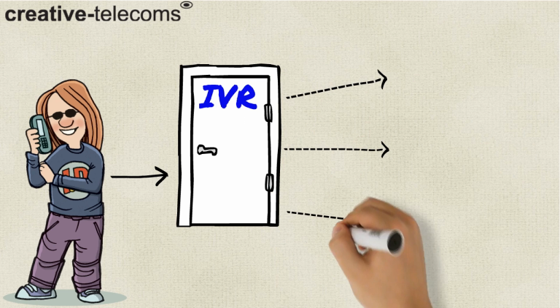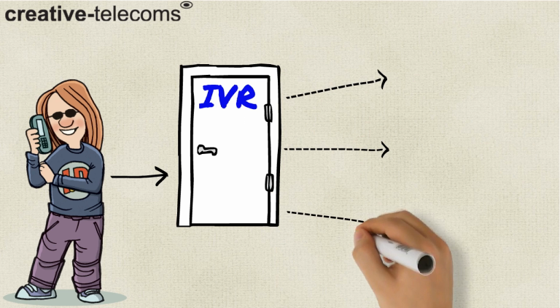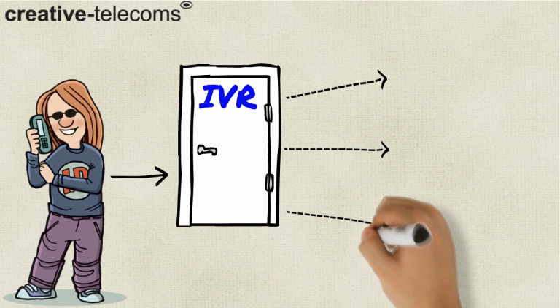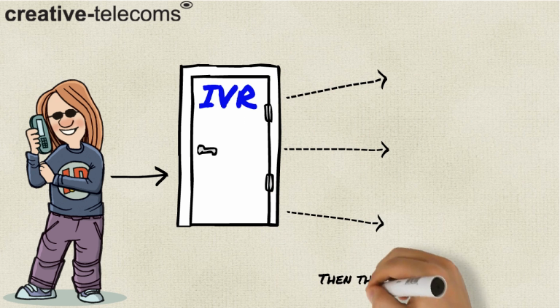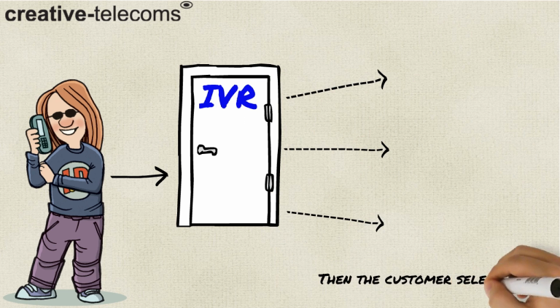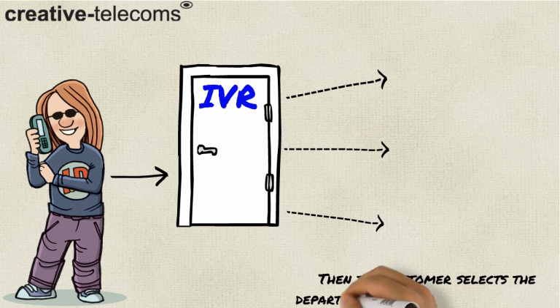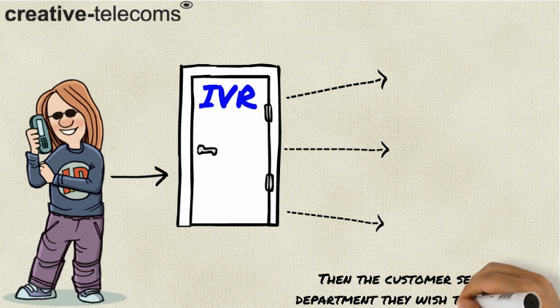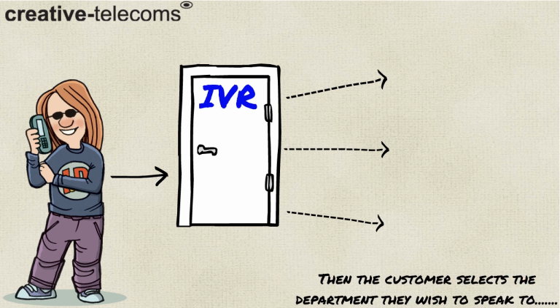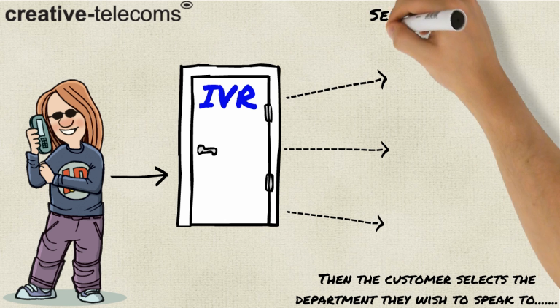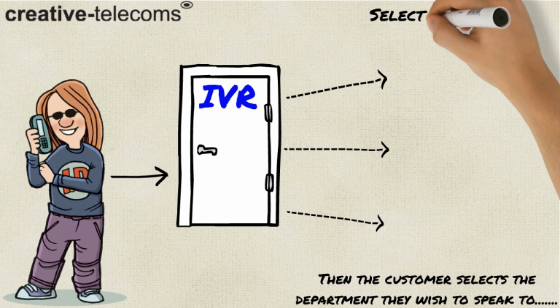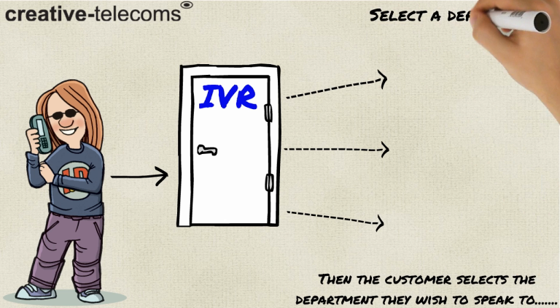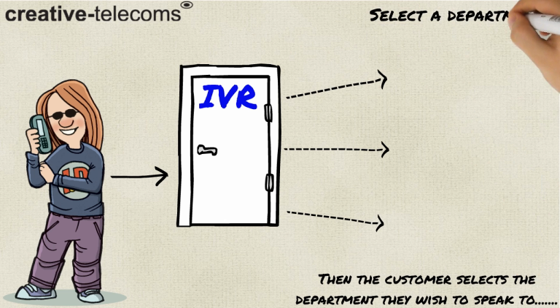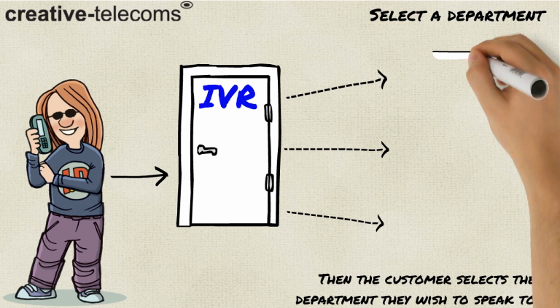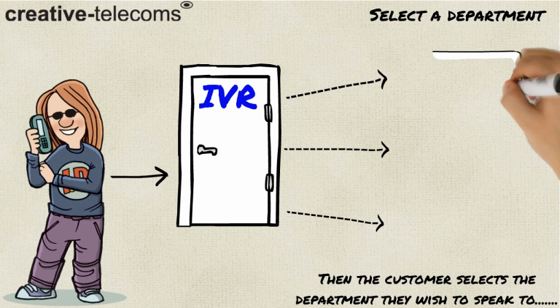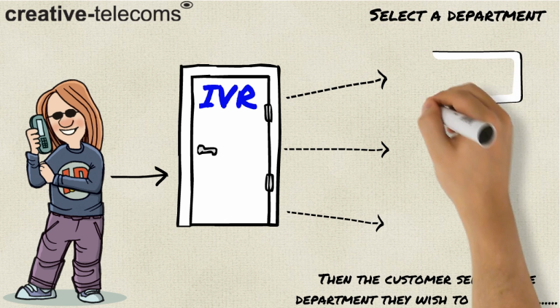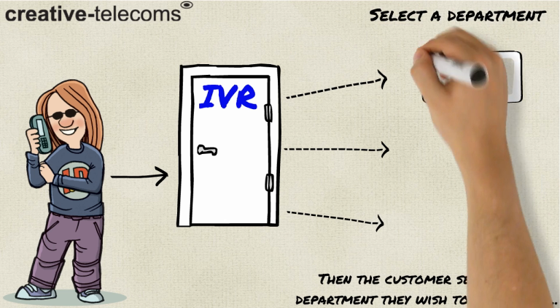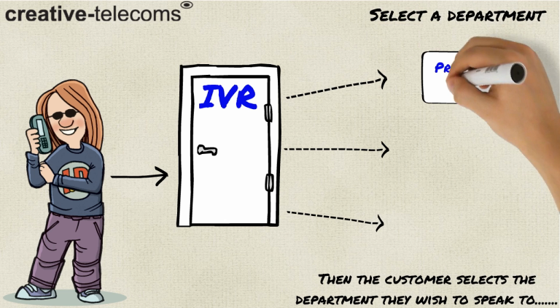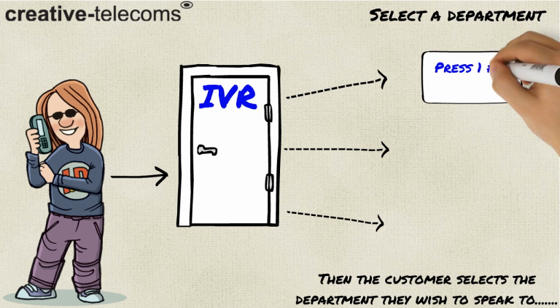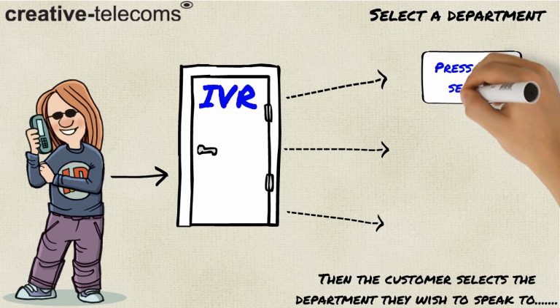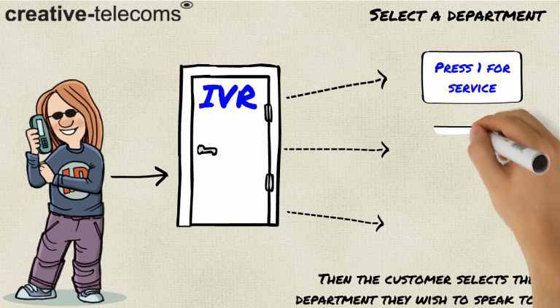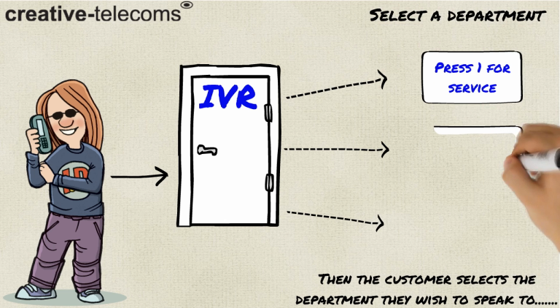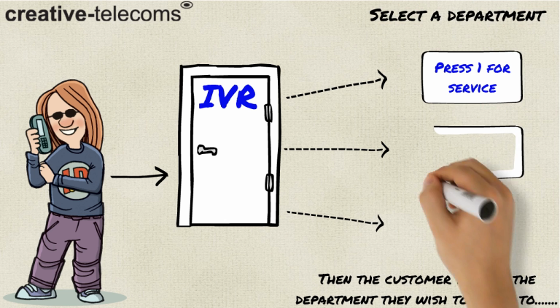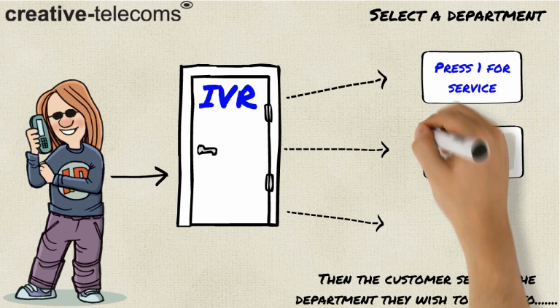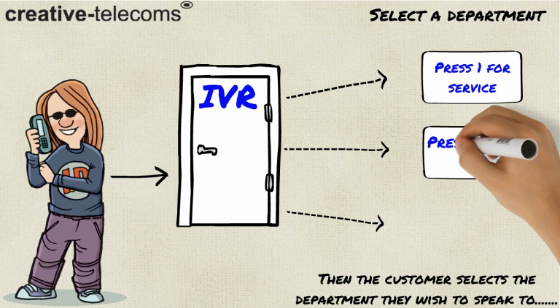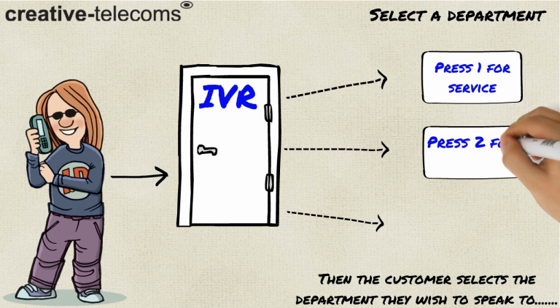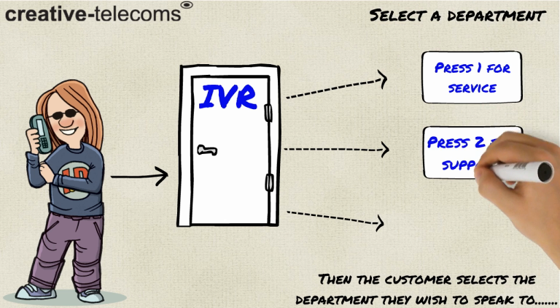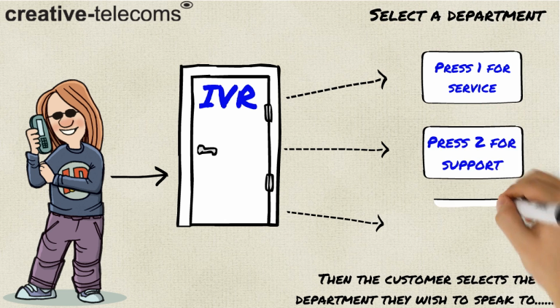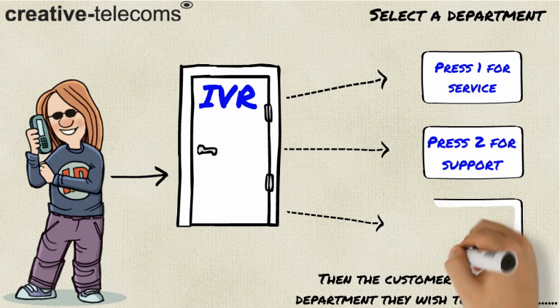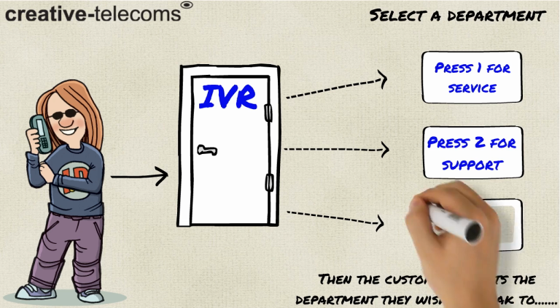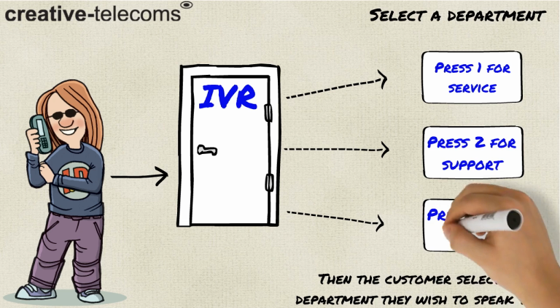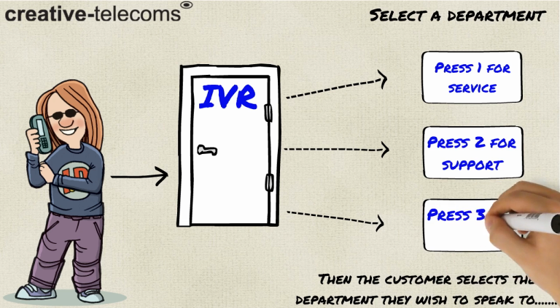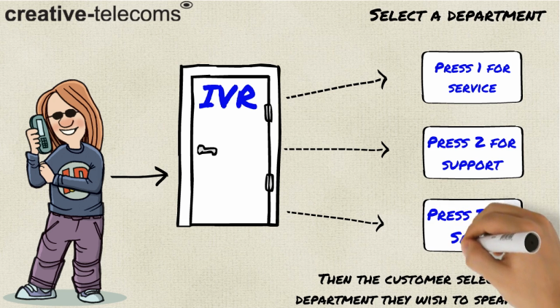After choosing option 1, the caller must now choose the department. Again, for the video purpose, we will choose option 2, support.